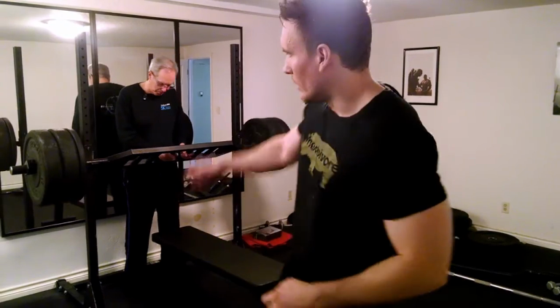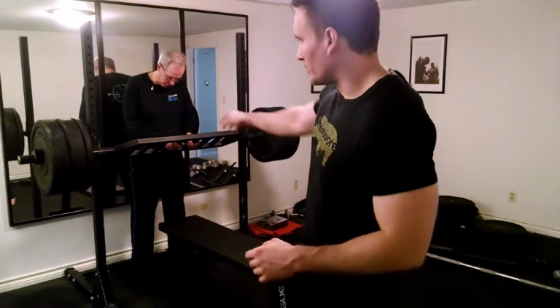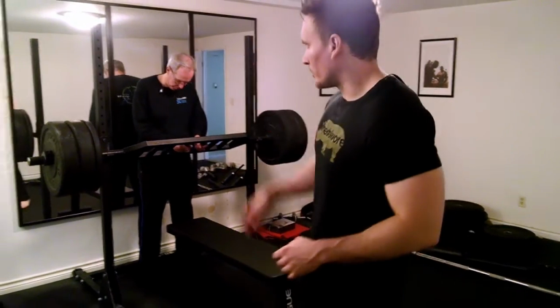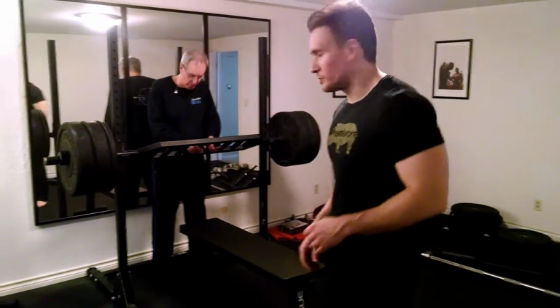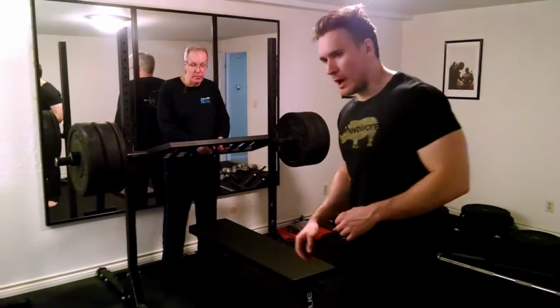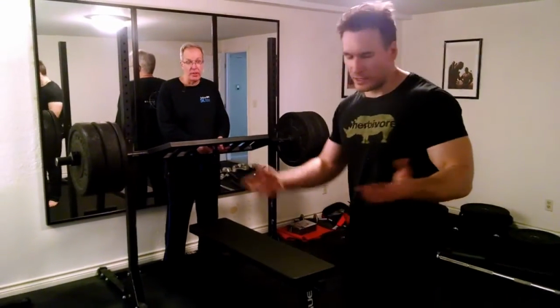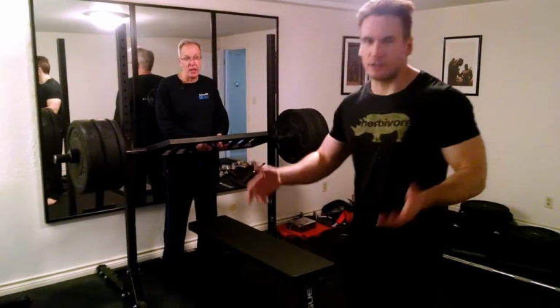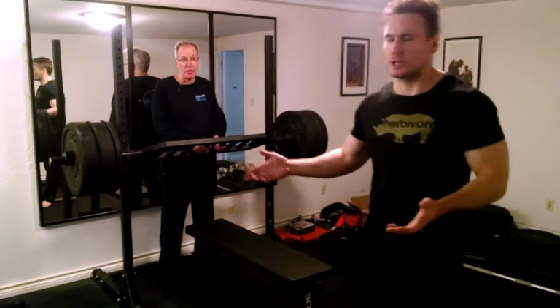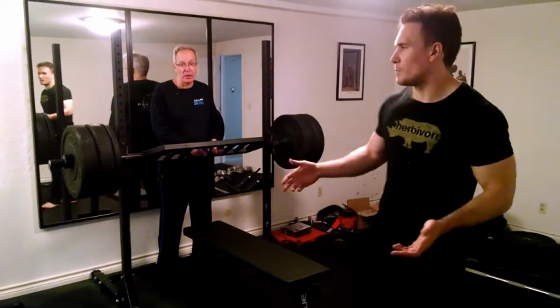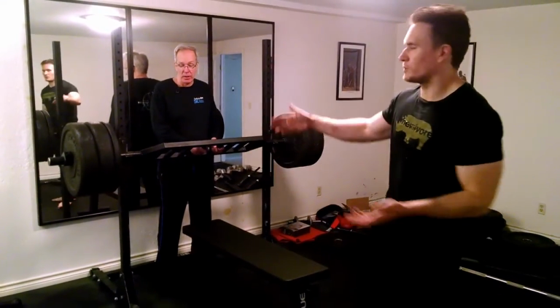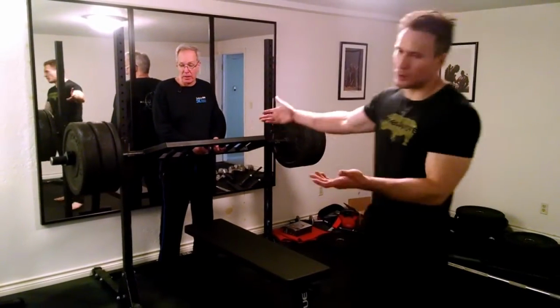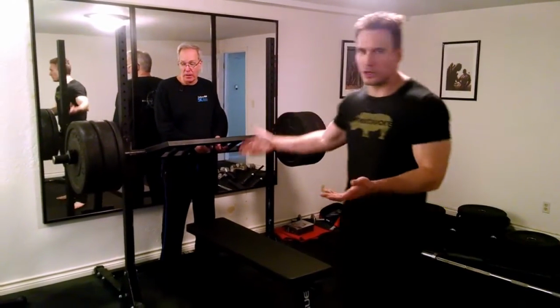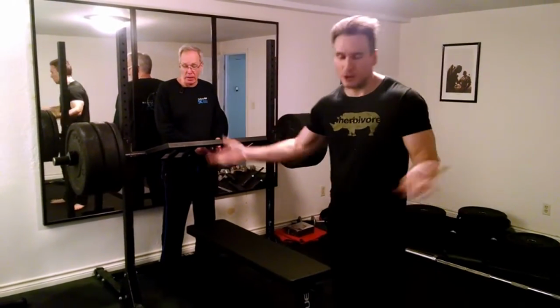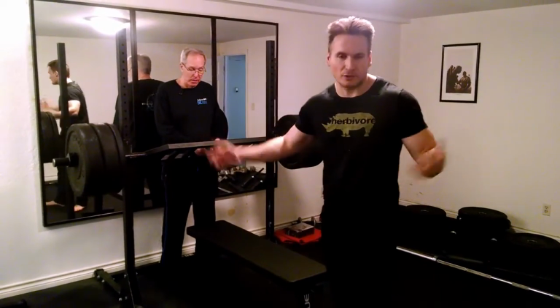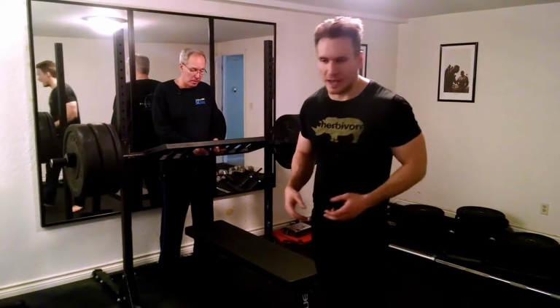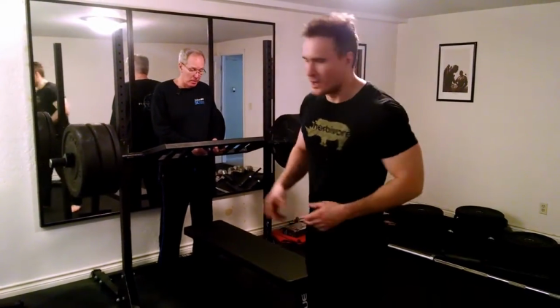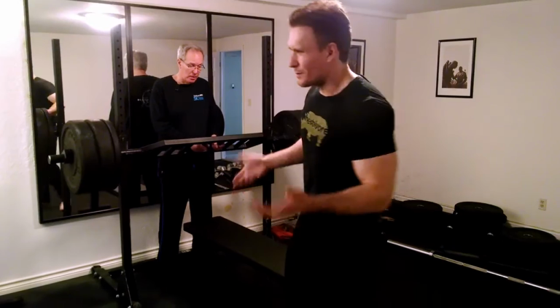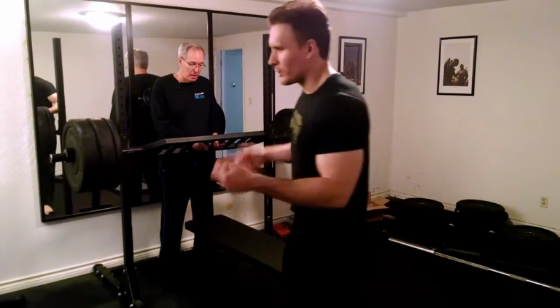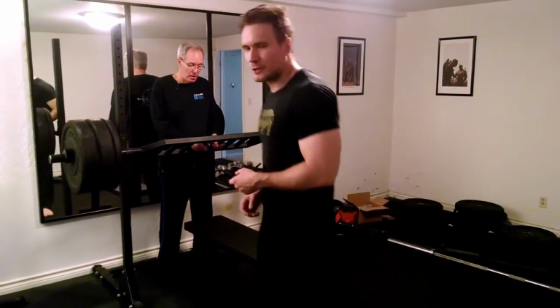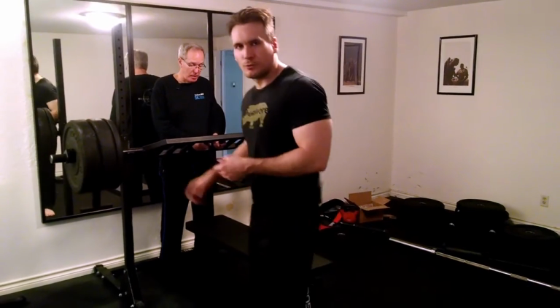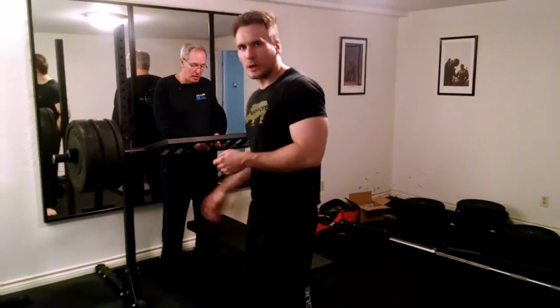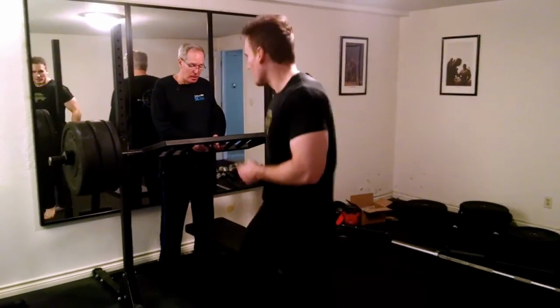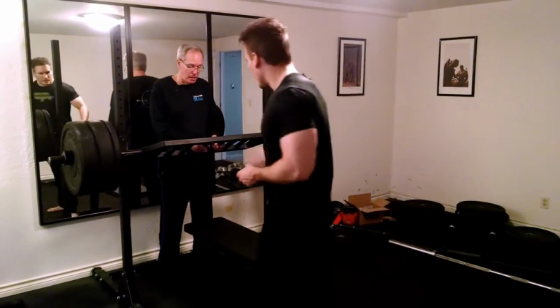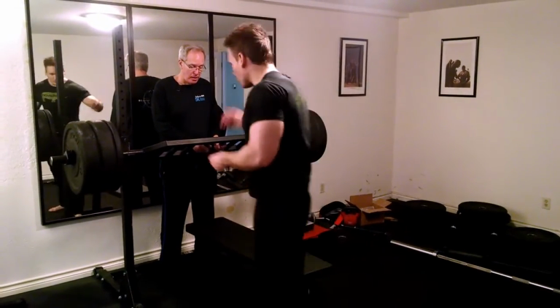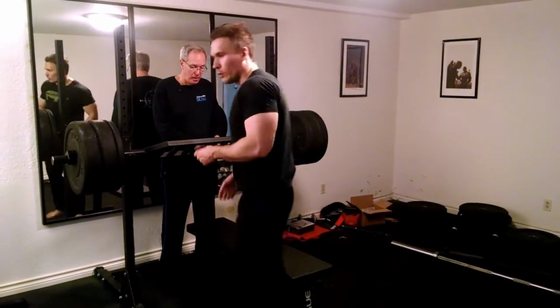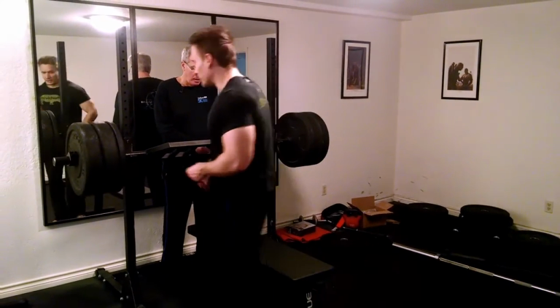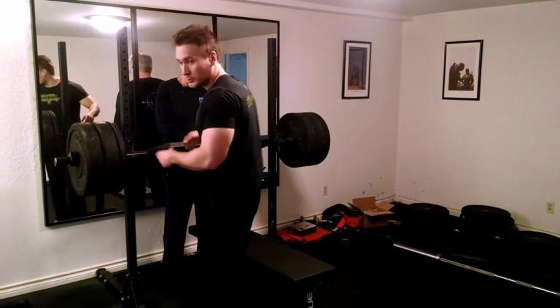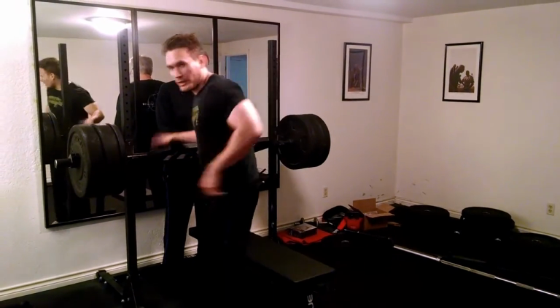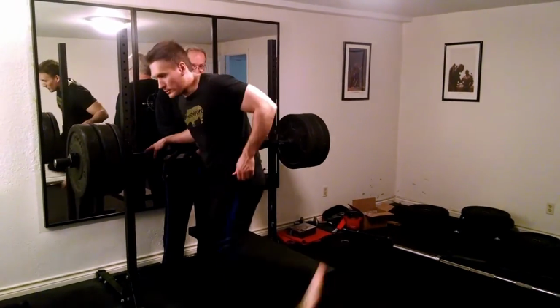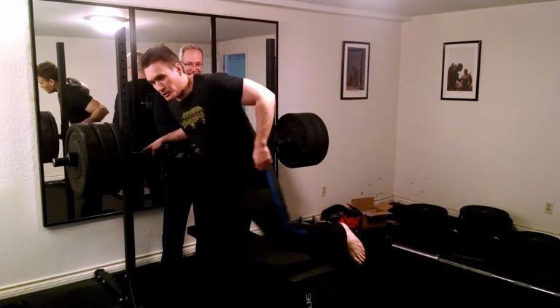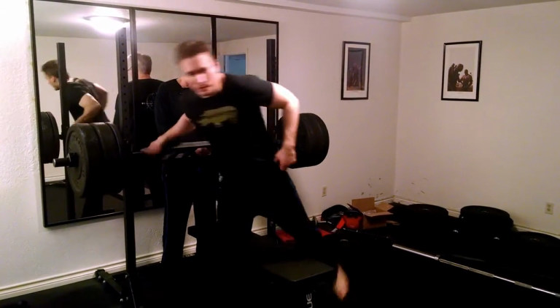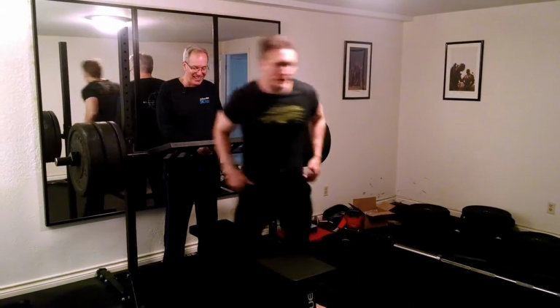So this is 260 pounds. It looks like a lot more because it's bumper plates — sorry, that's all I have. I'm going to try three to four reps and this is my old man. He's going to spot me because he's a gentleman like that.